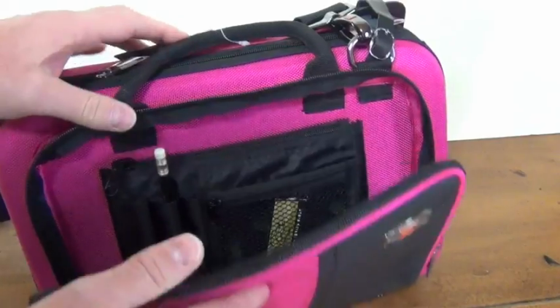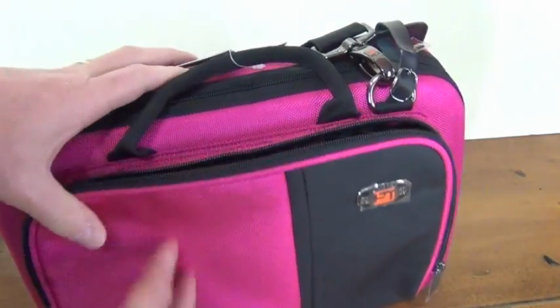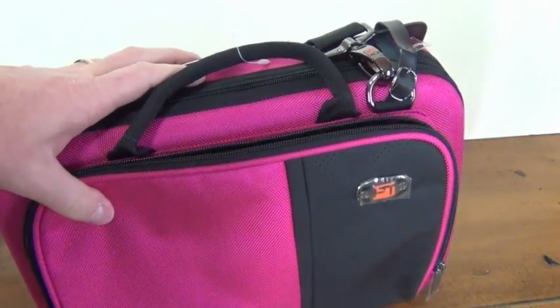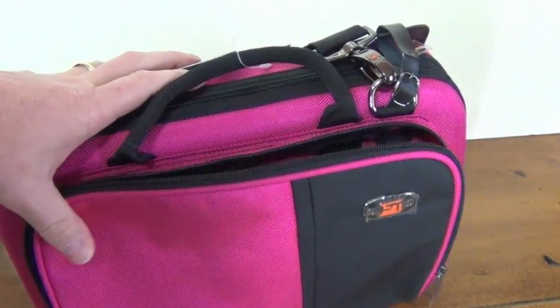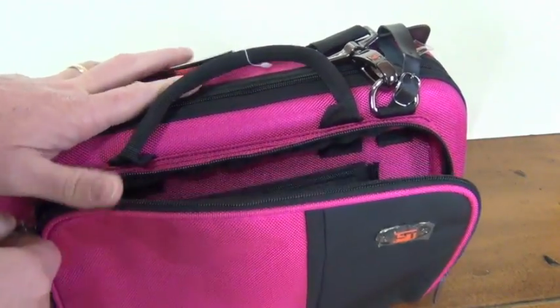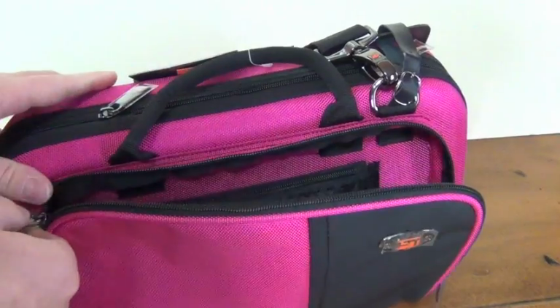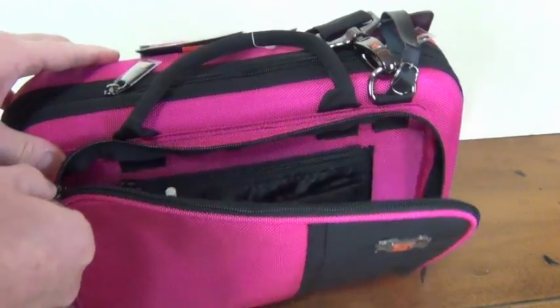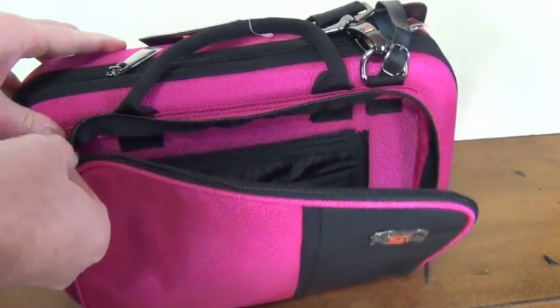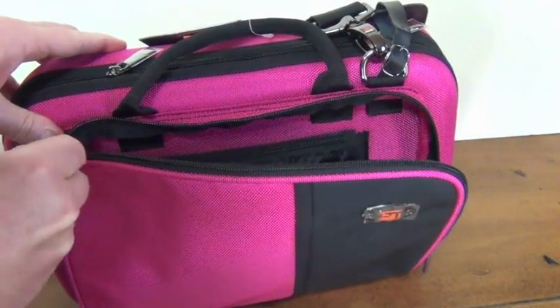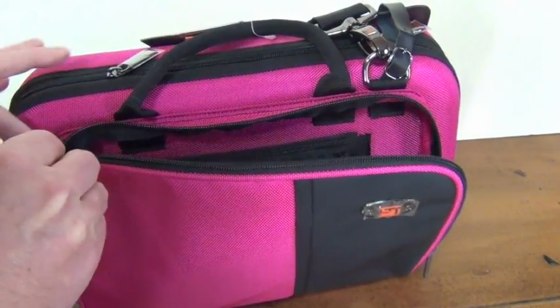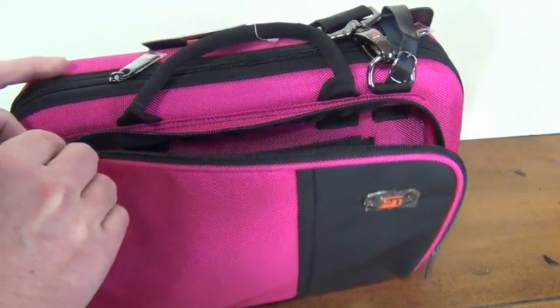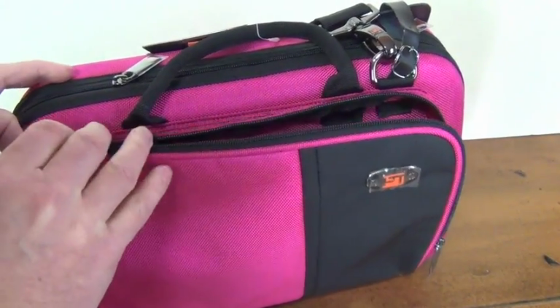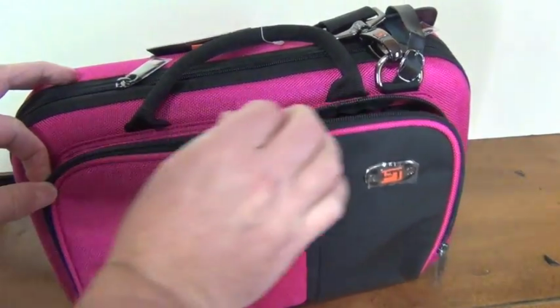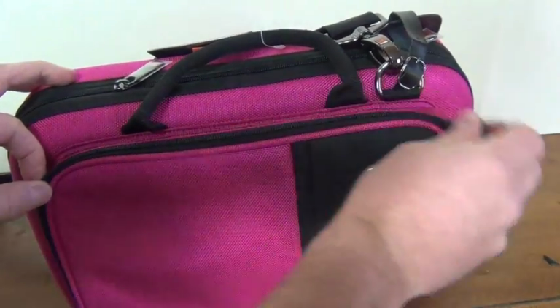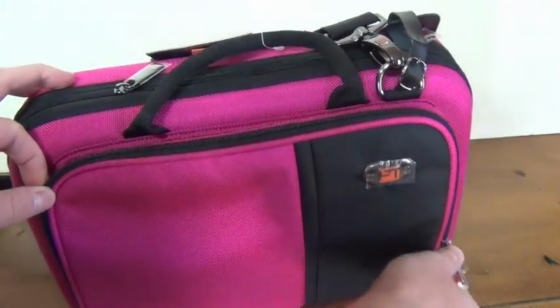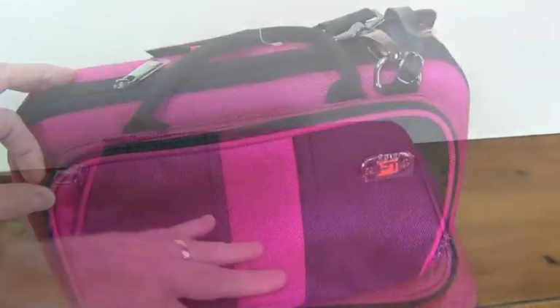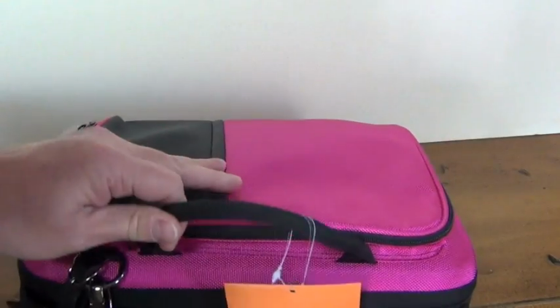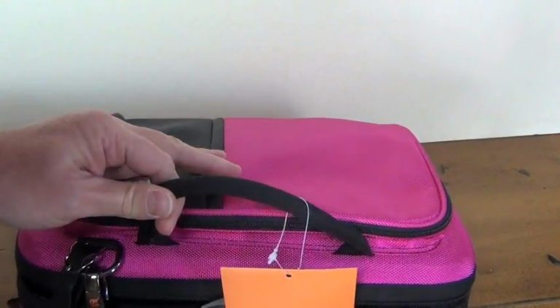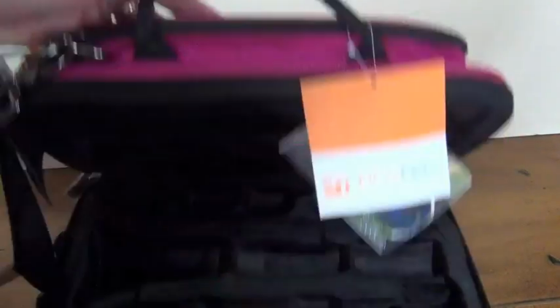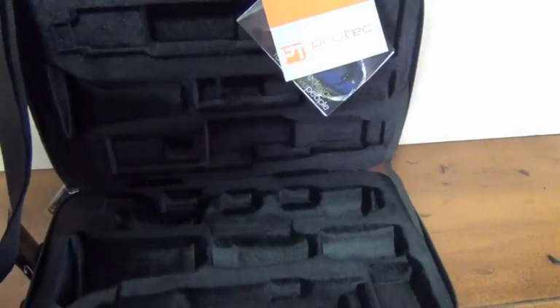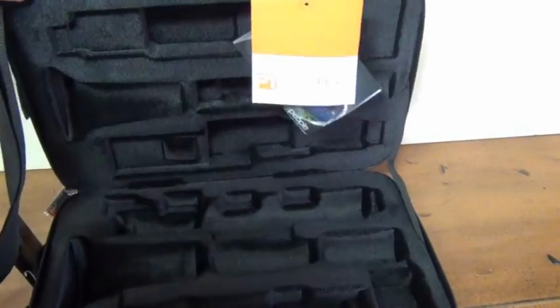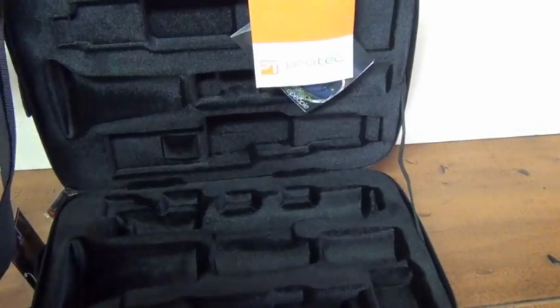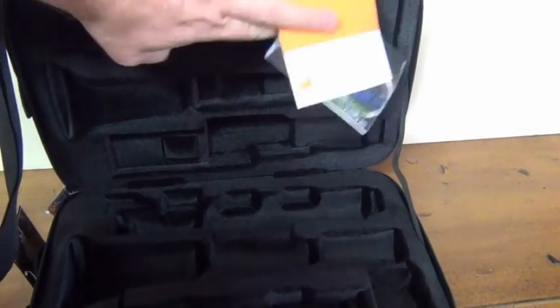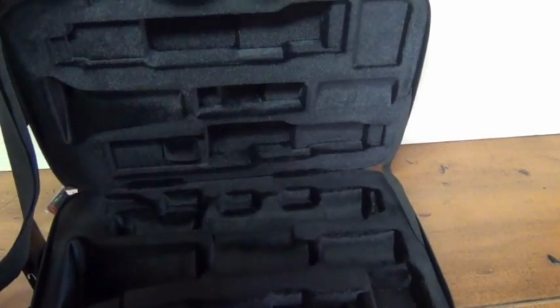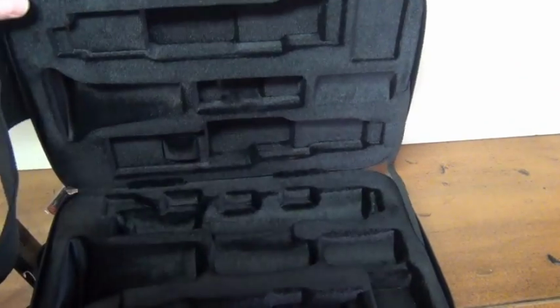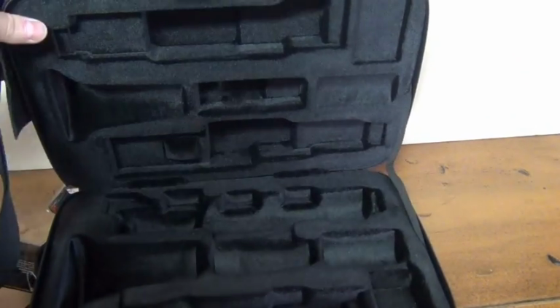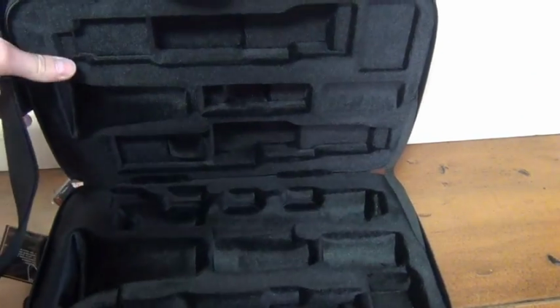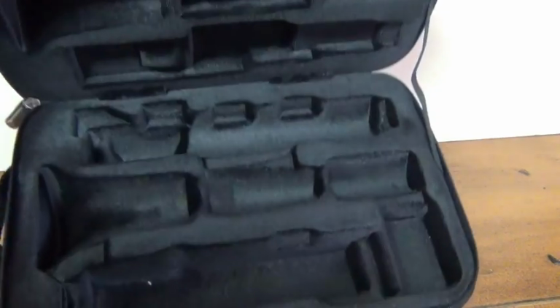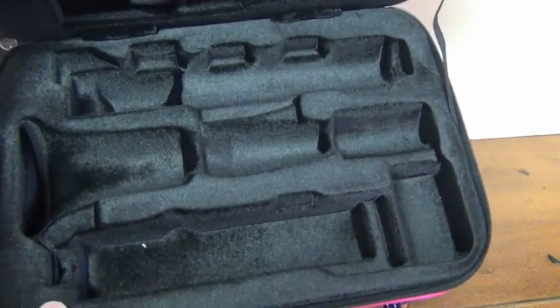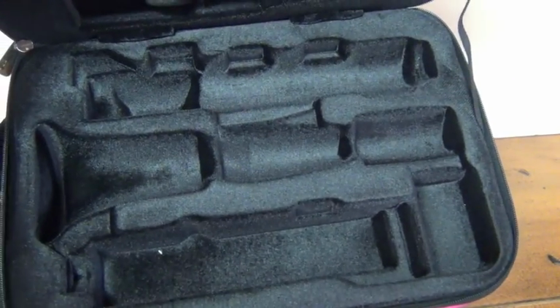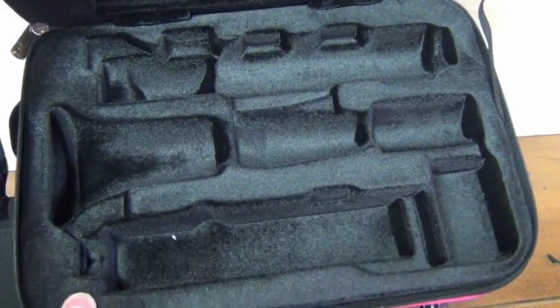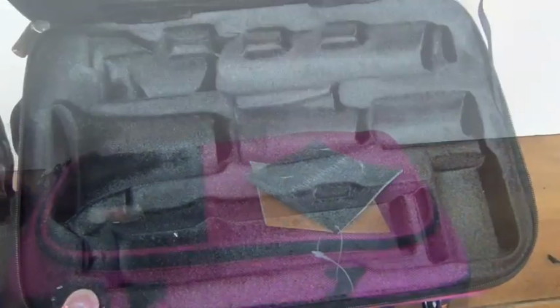The larger exterior pocket will hold larger accessories and zips up securely. Inside, the case has a nest that will hold any B-flat clarinet securely and has room for an extra barrel.